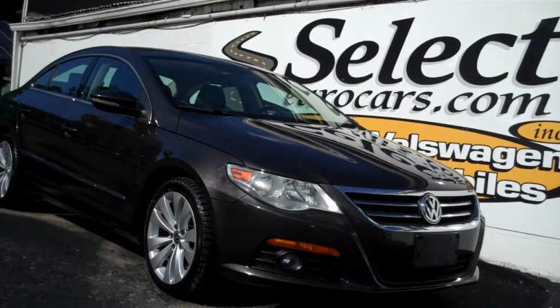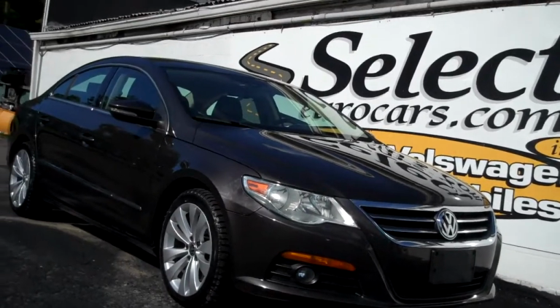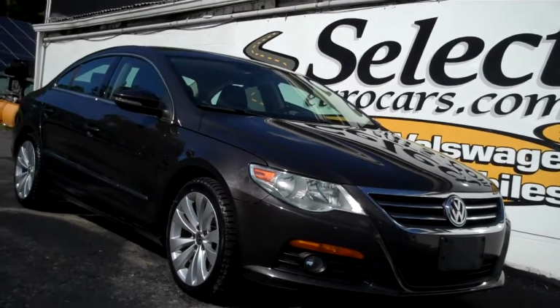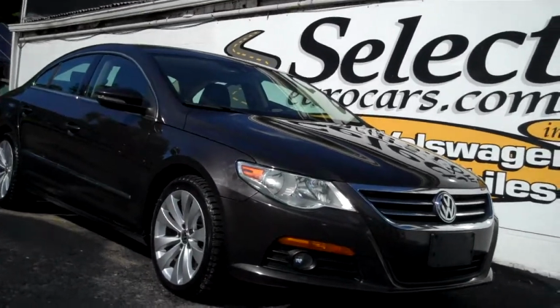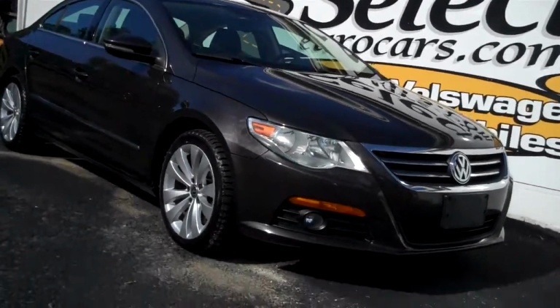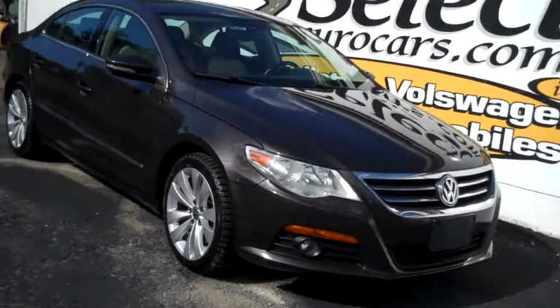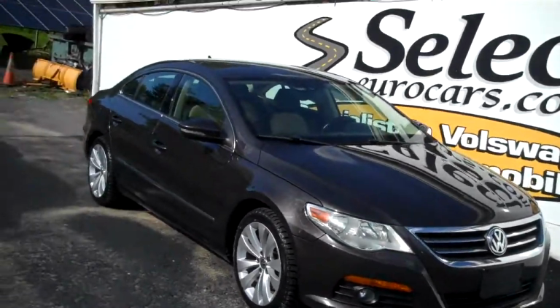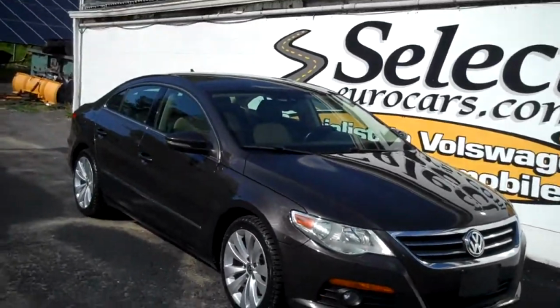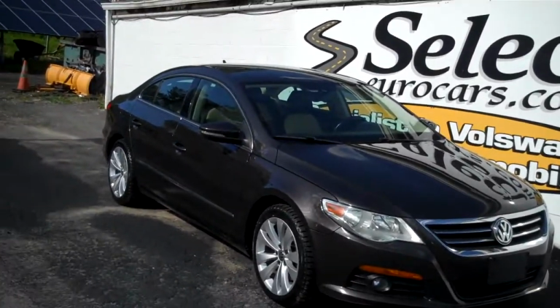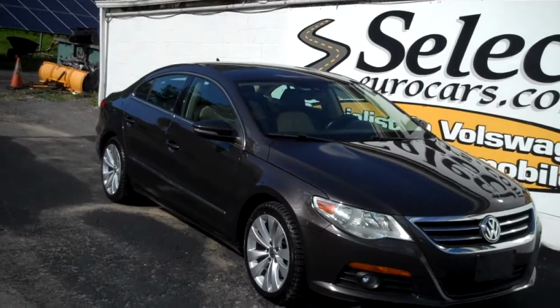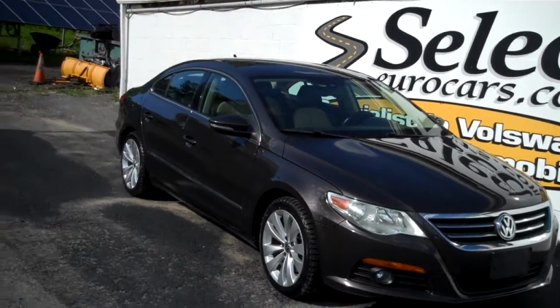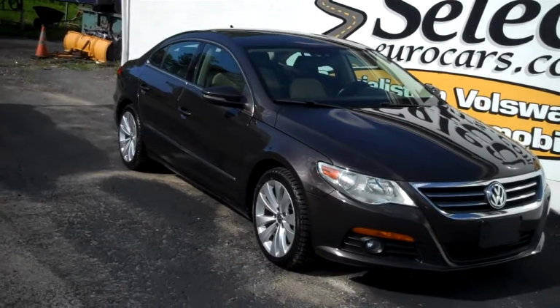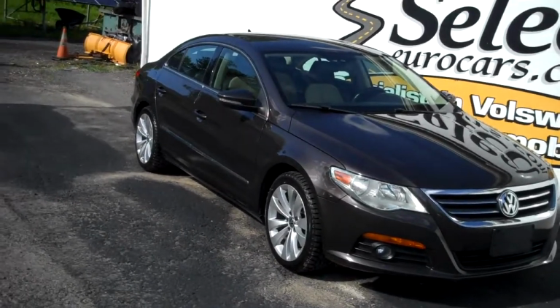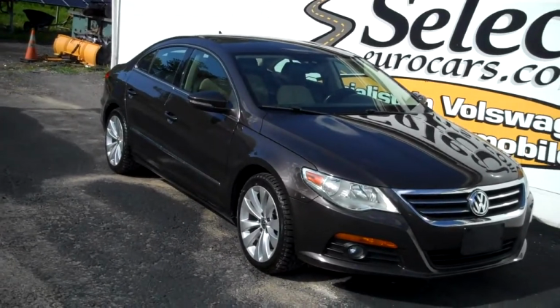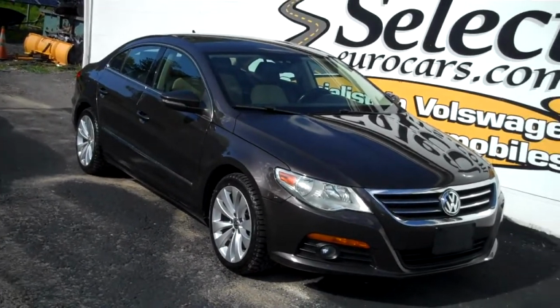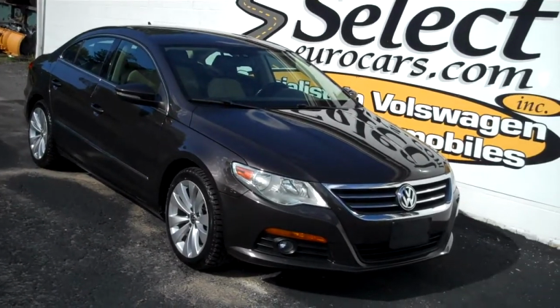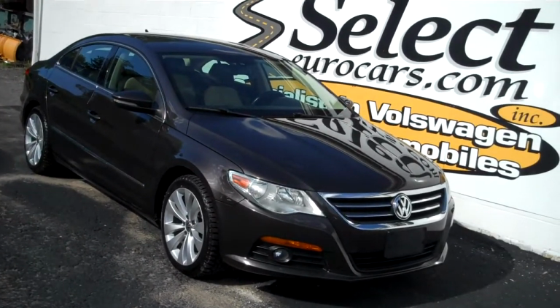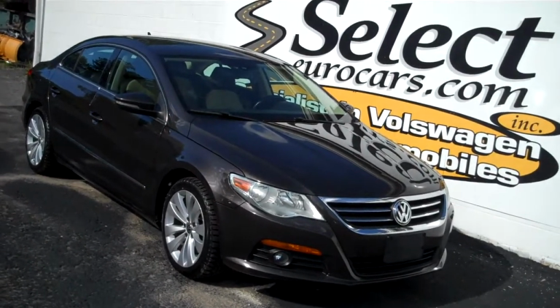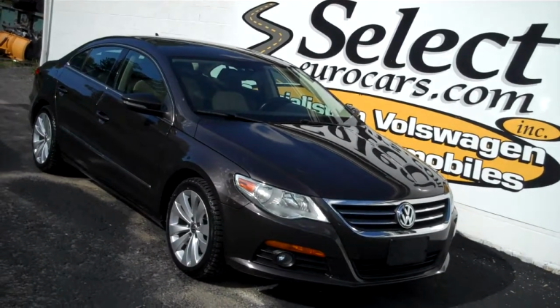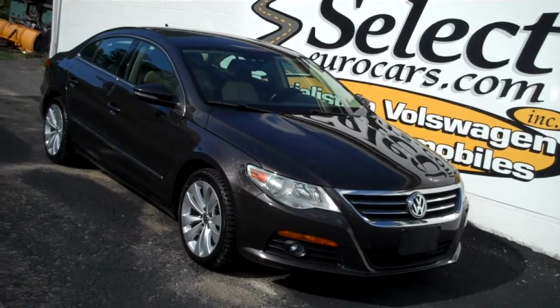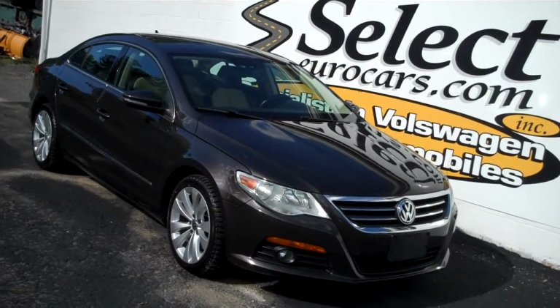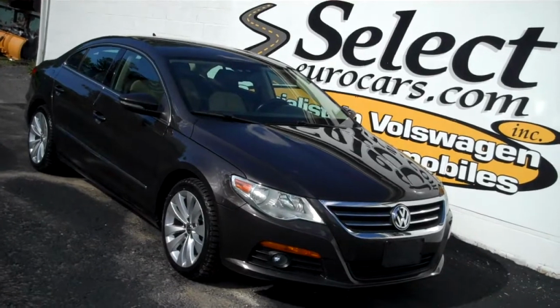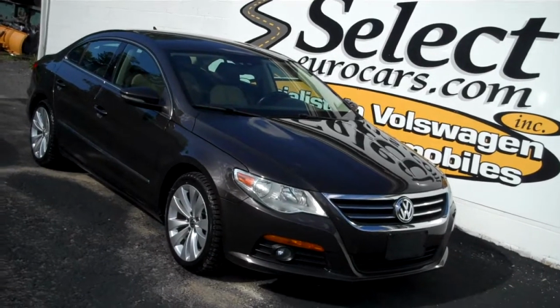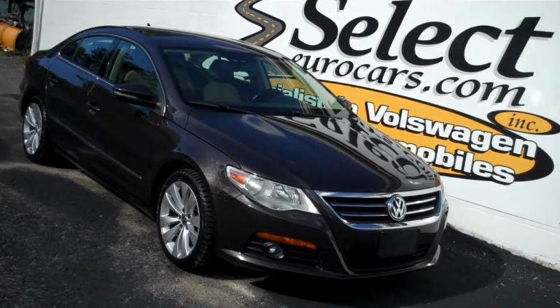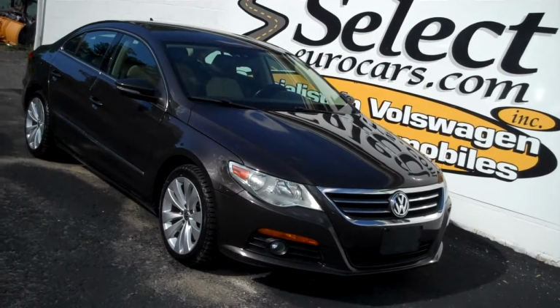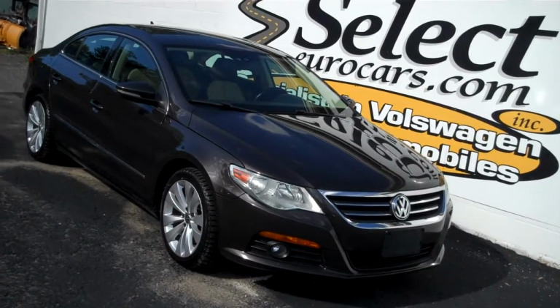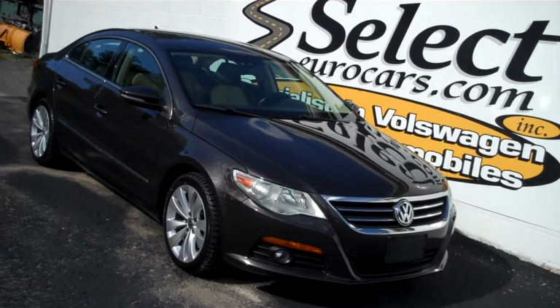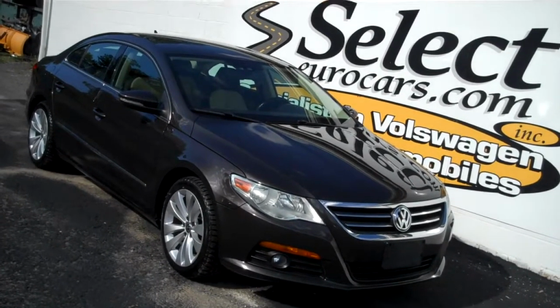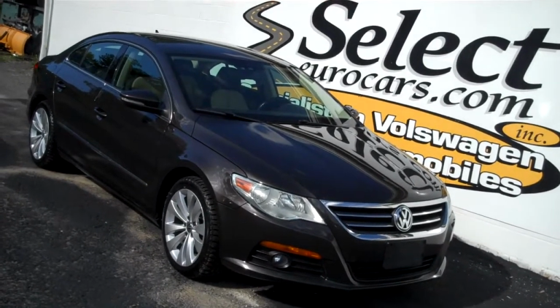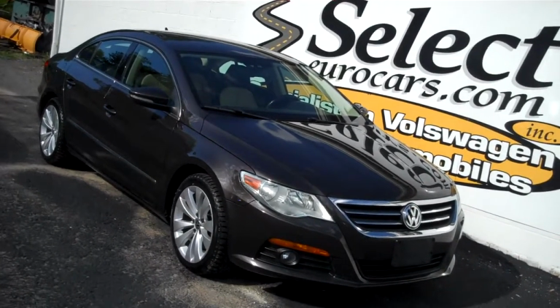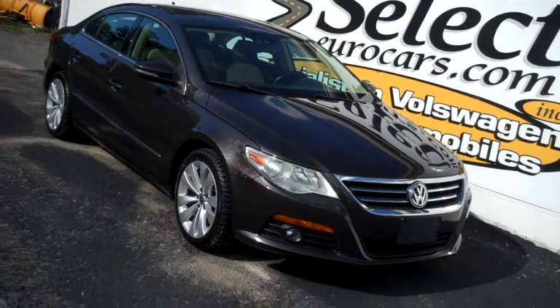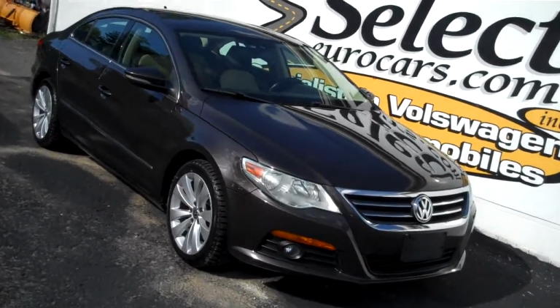108,000 miles for a 2010 Volkswagen CC, available here at Select Gear Cars where we've specialized in Volkswagen and Audi for over 41 years, and we're open 7 days a week.